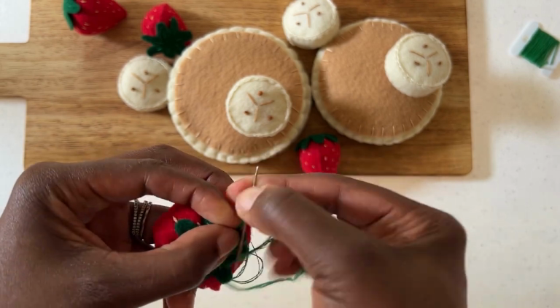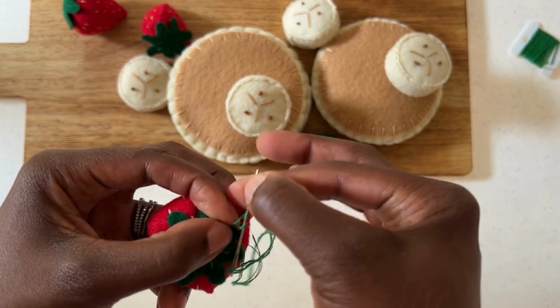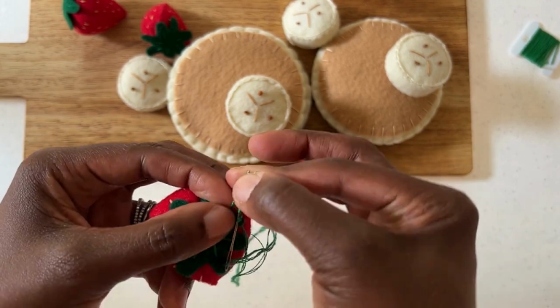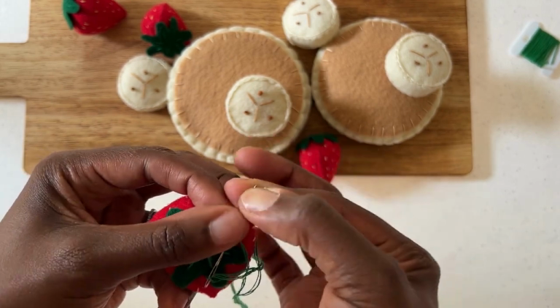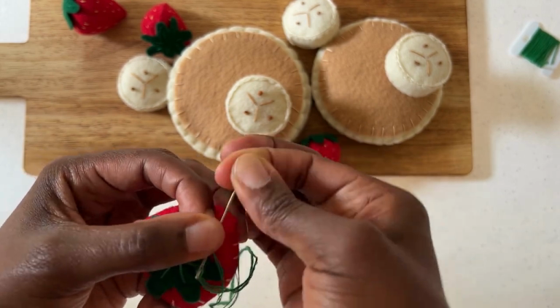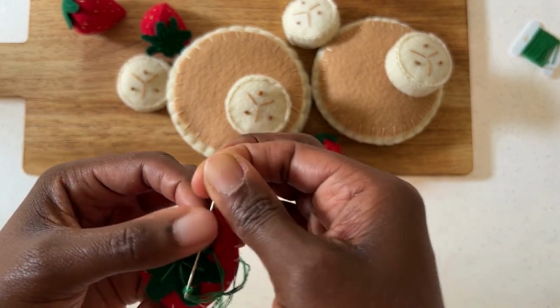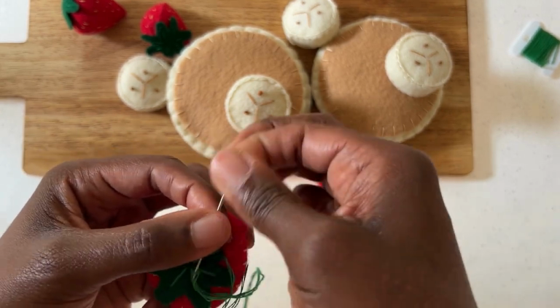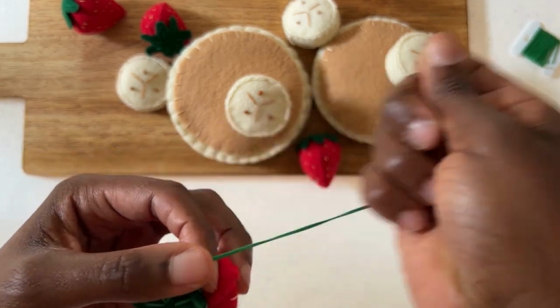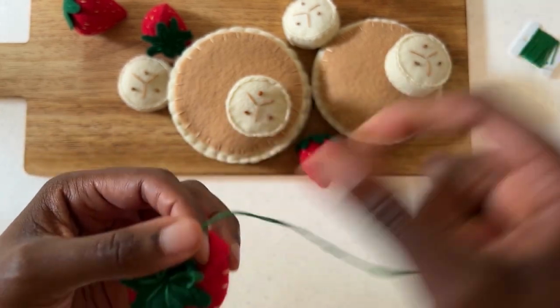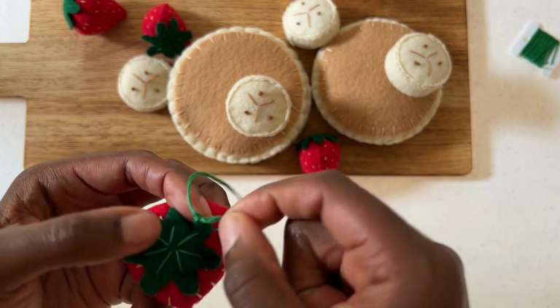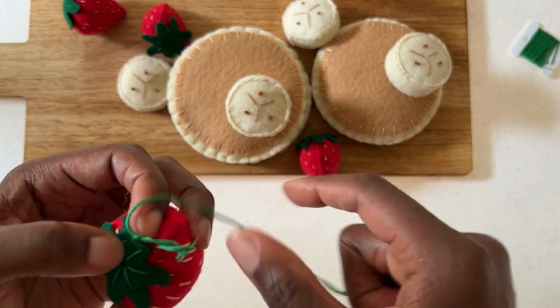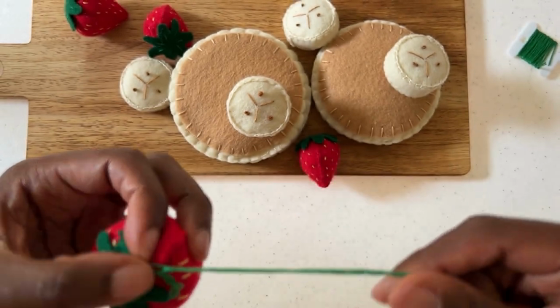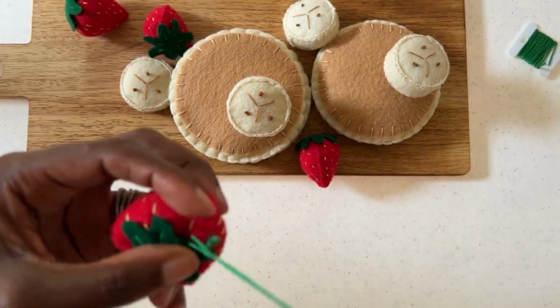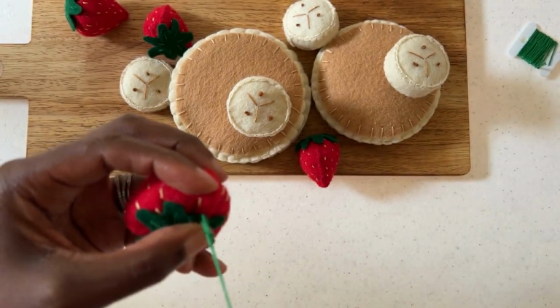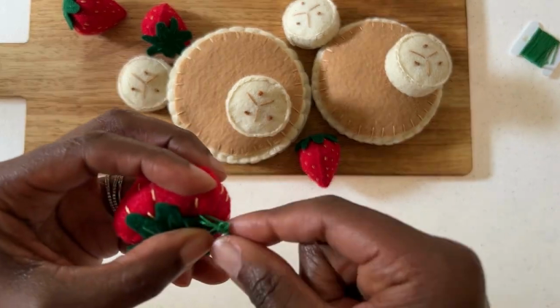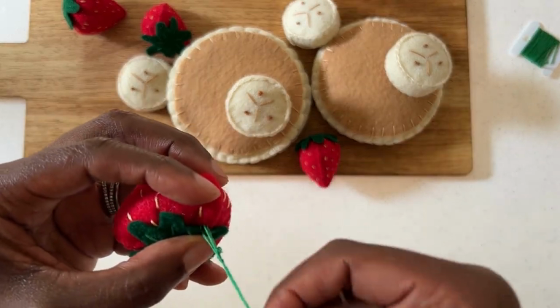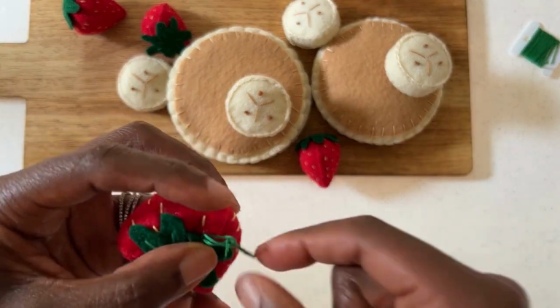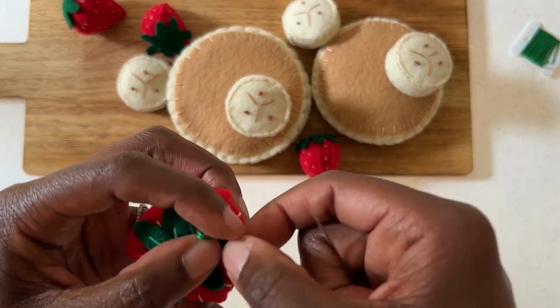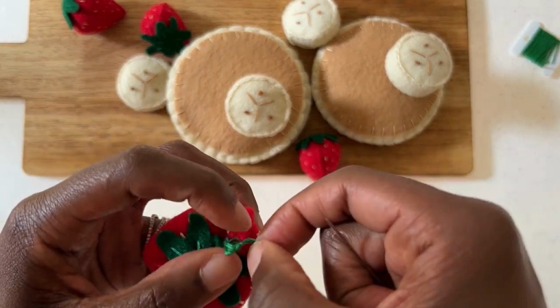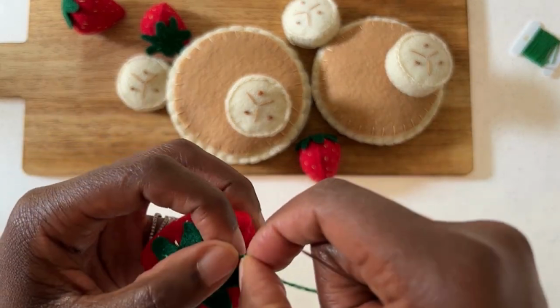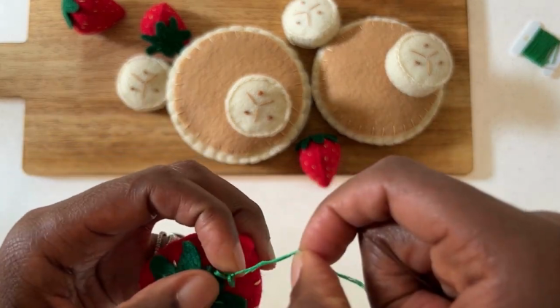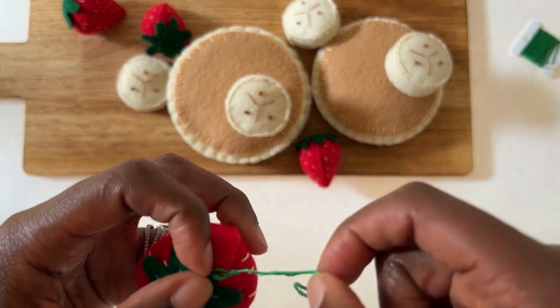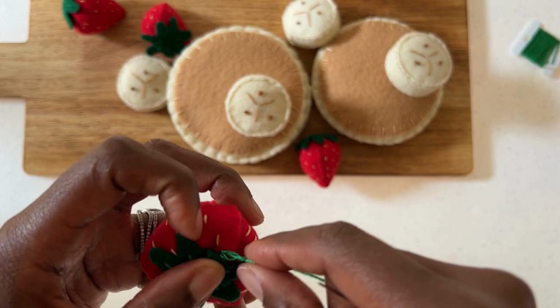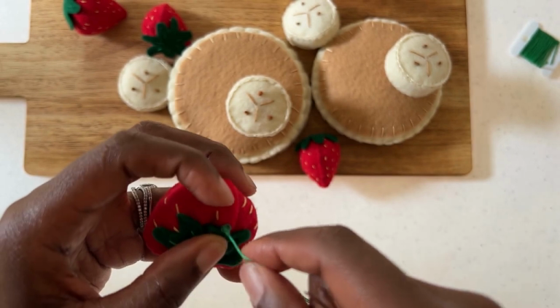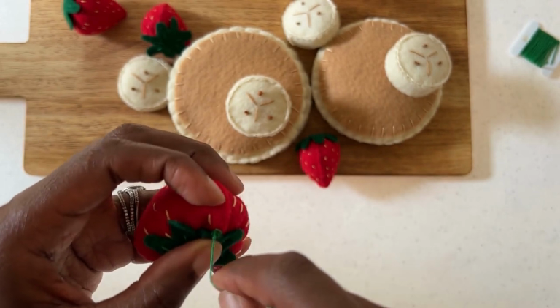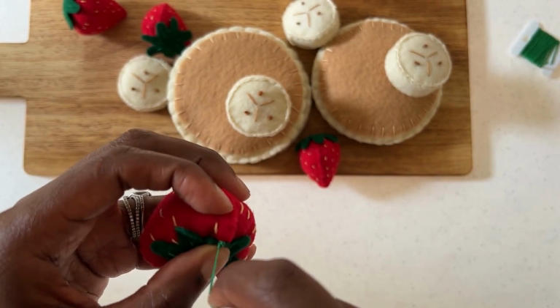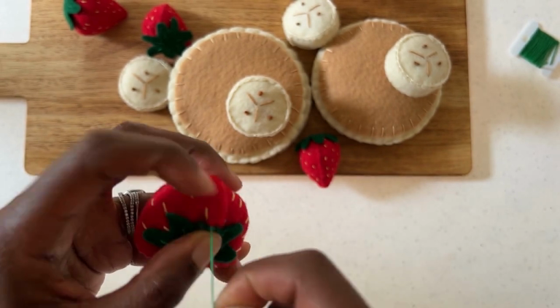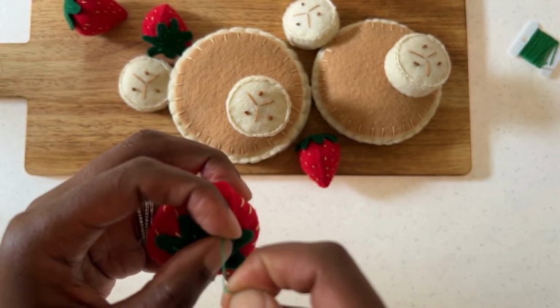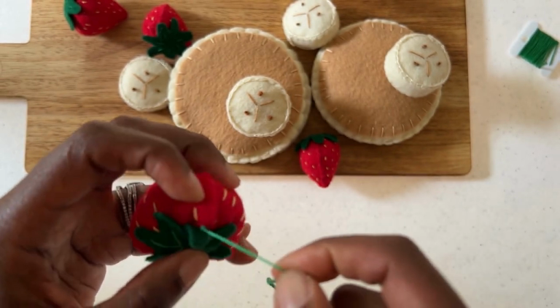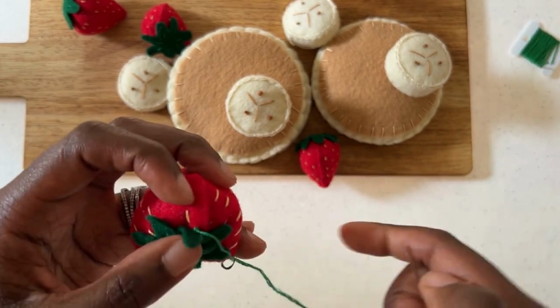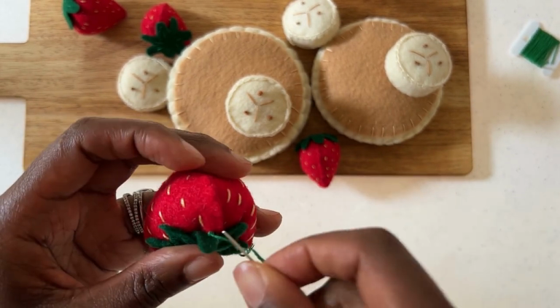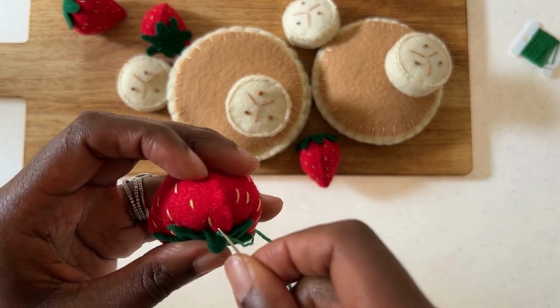This pancake breakfast is complete — strawberries, chunky bananas, and fluffy pancakes. Congratulations. I hope your little ones love it just as much as we do.